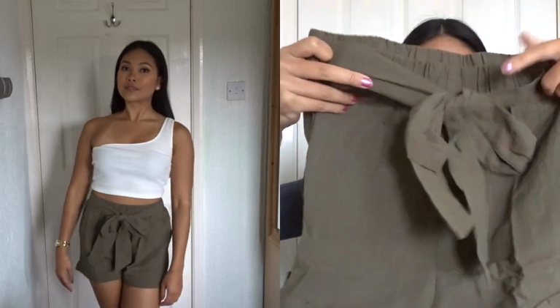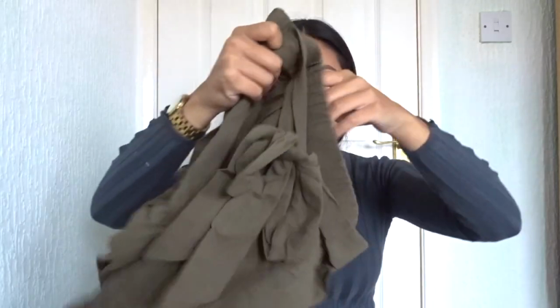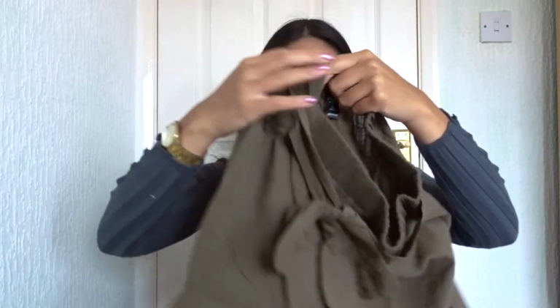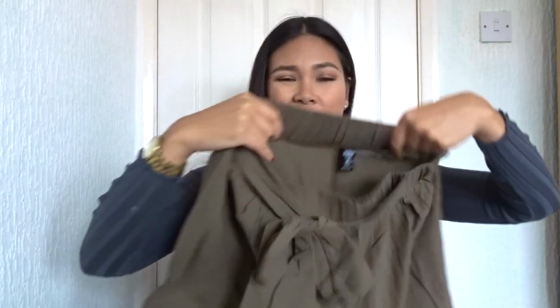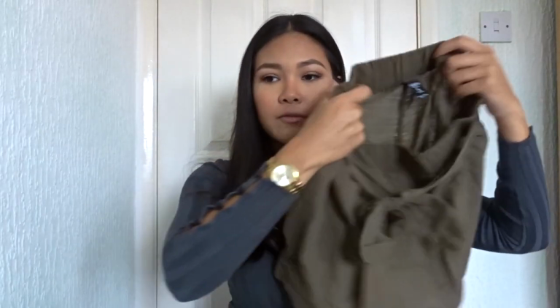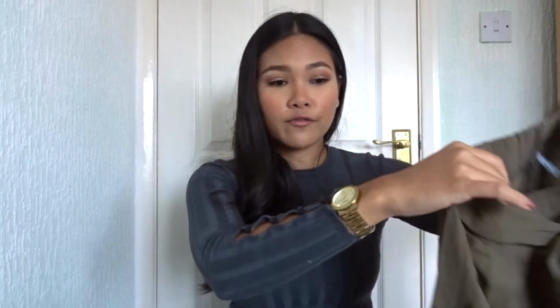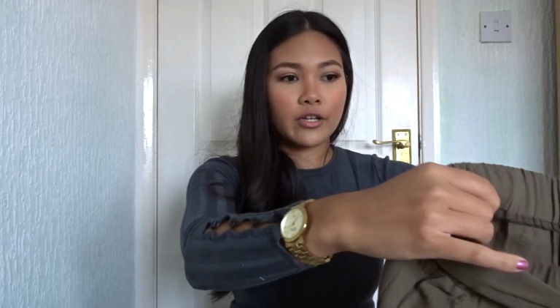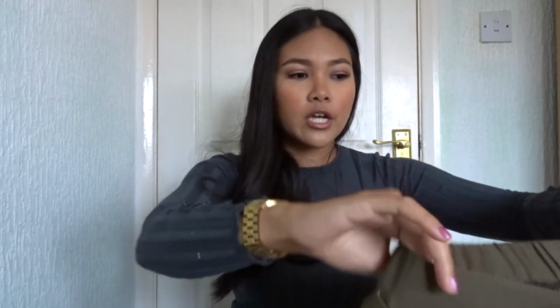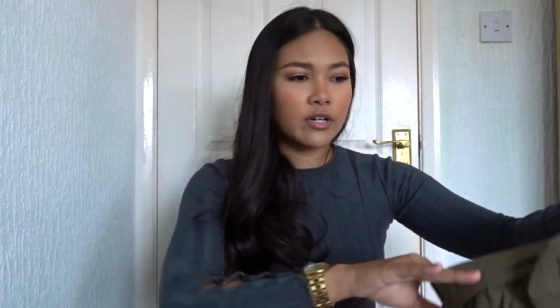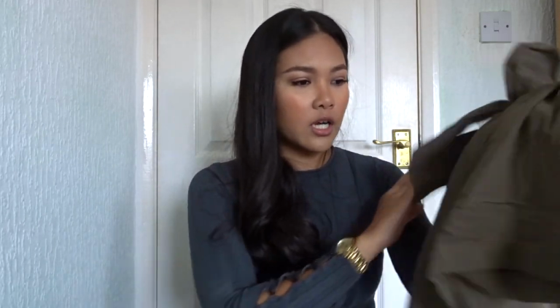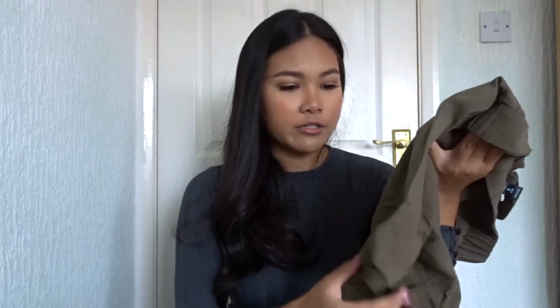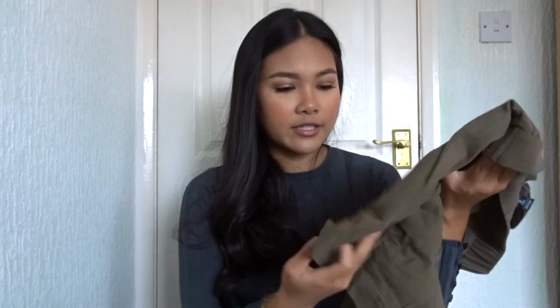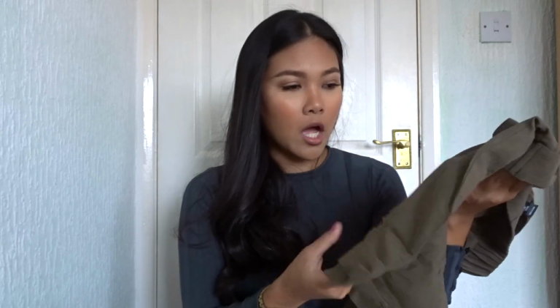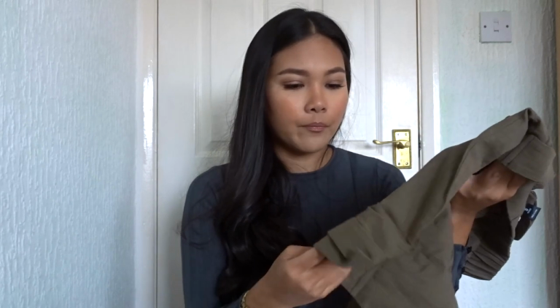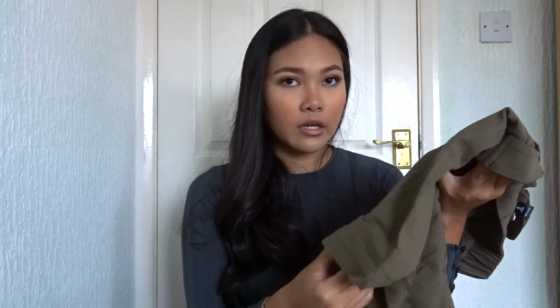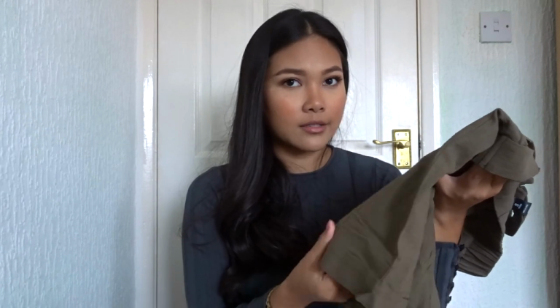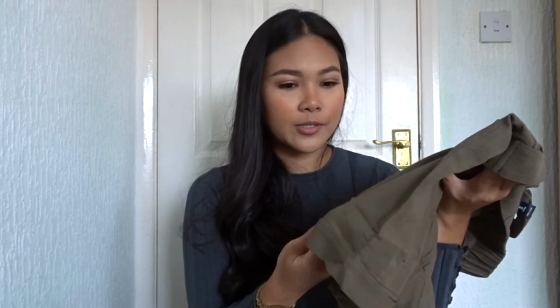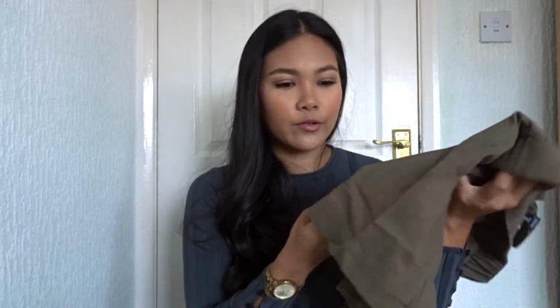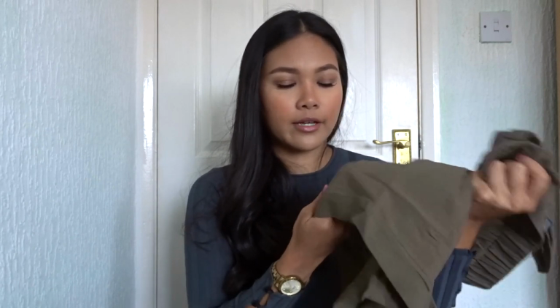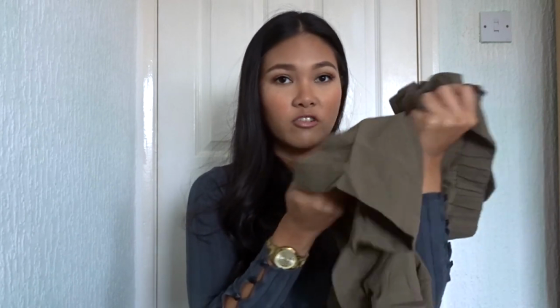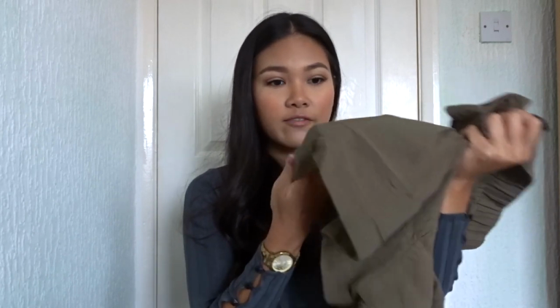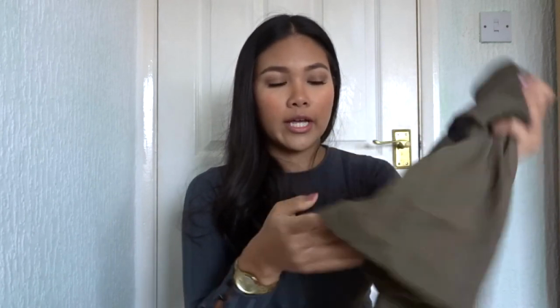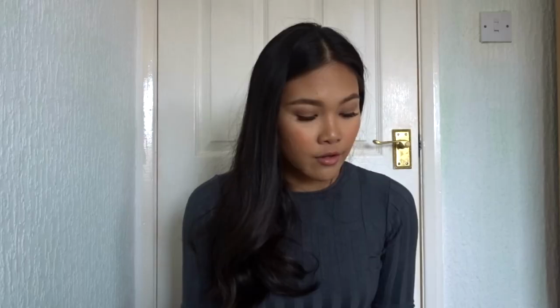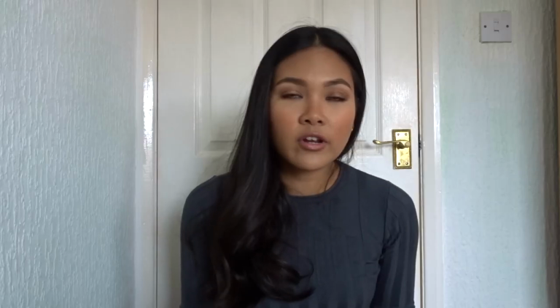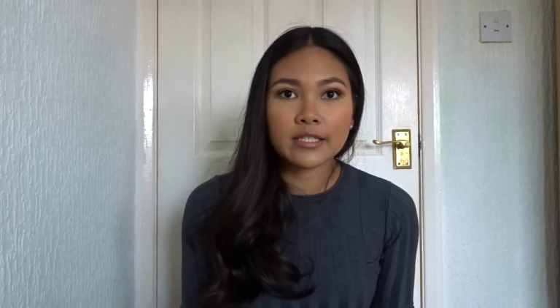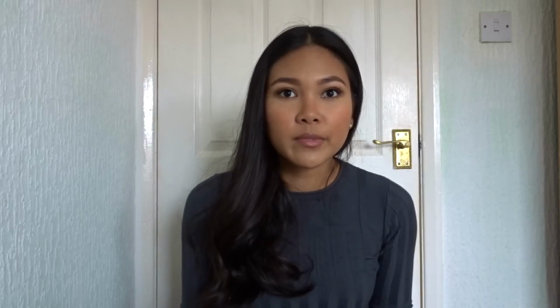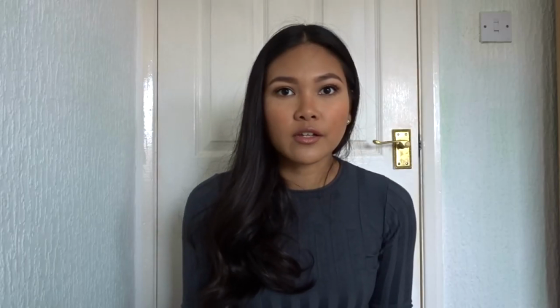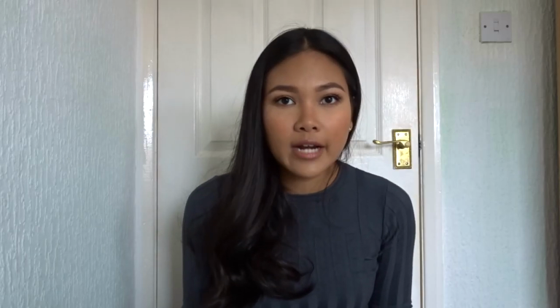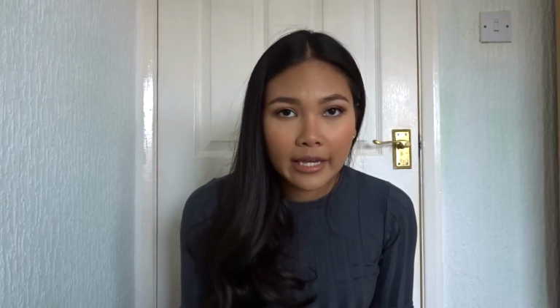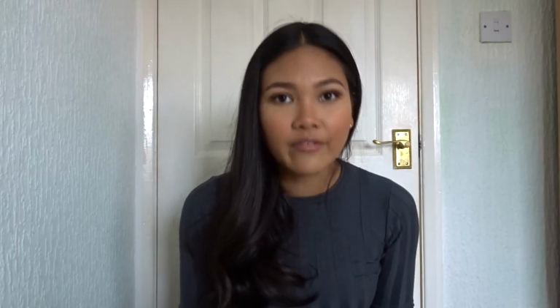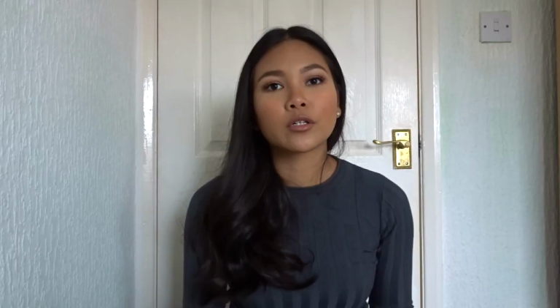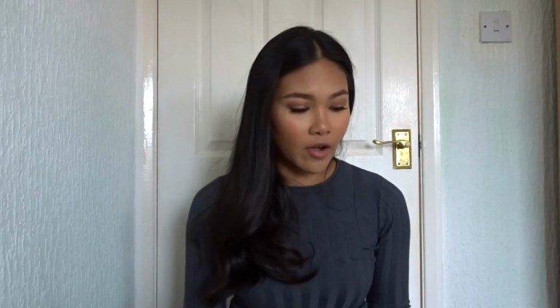The material also feels really good. I don't really know what type of material it is but it's really thick for what it is. Nothing has really been a disappointment so far so I'm very happy with everything I've ordered.